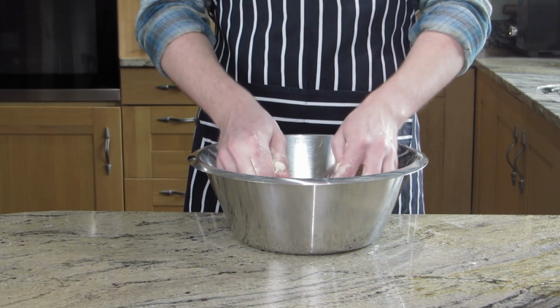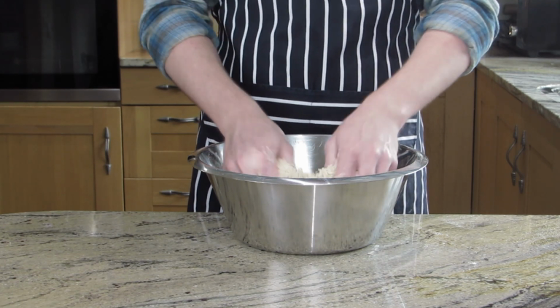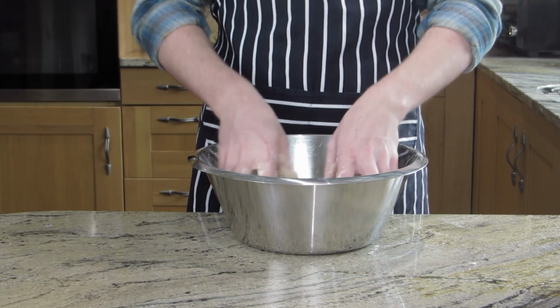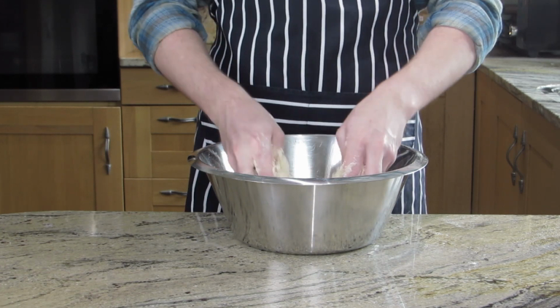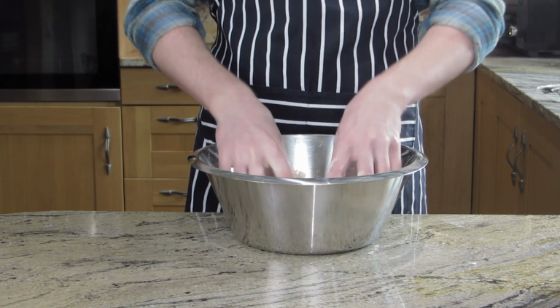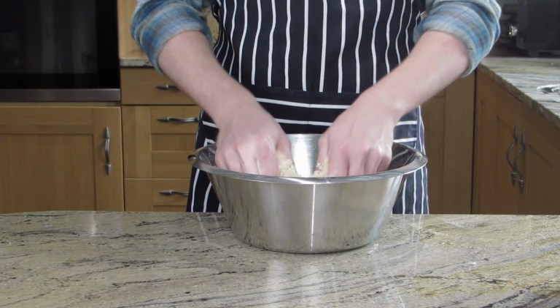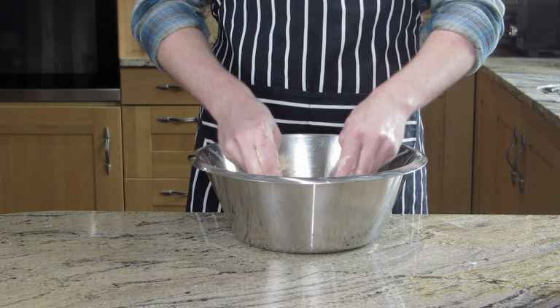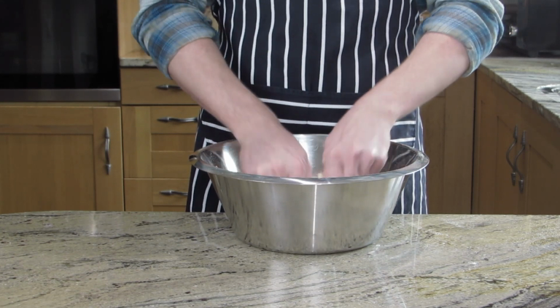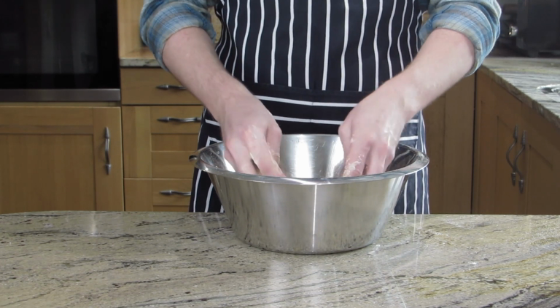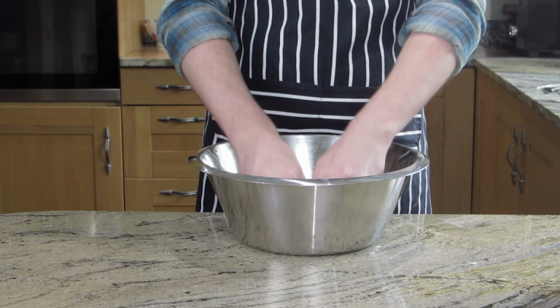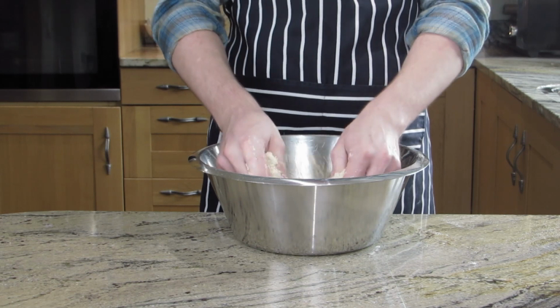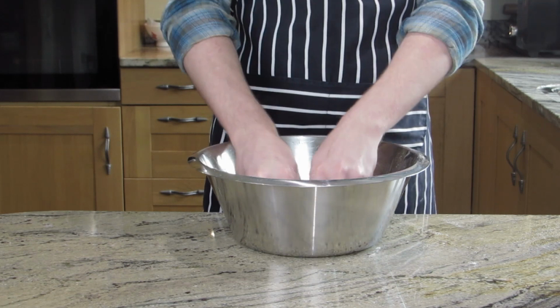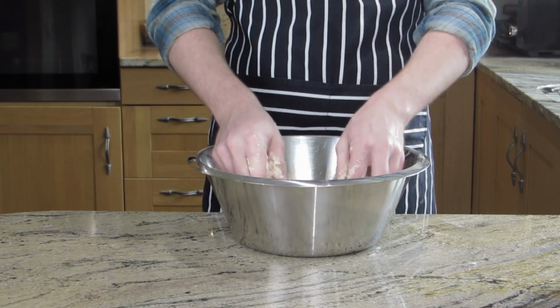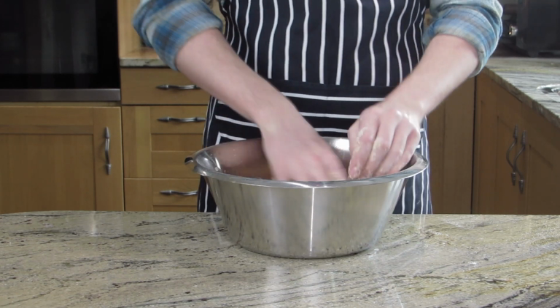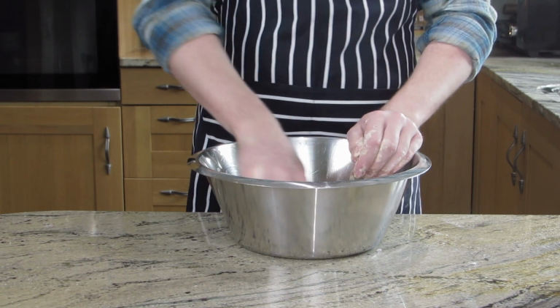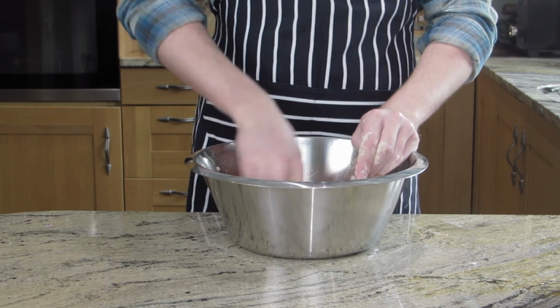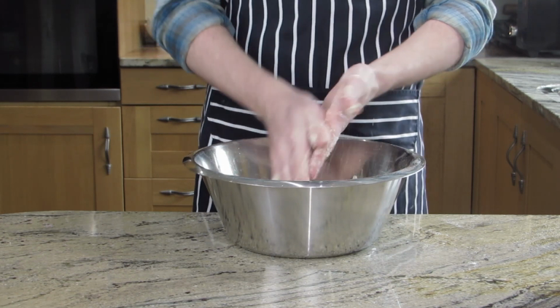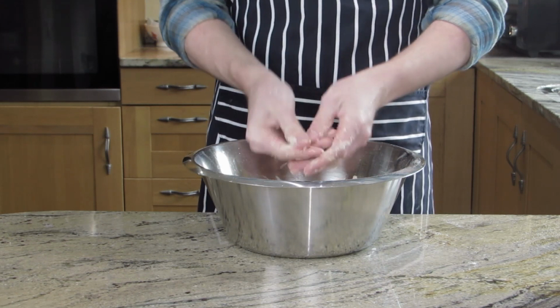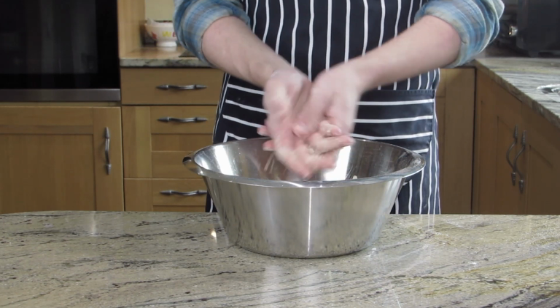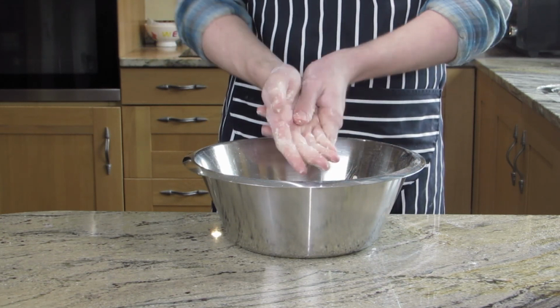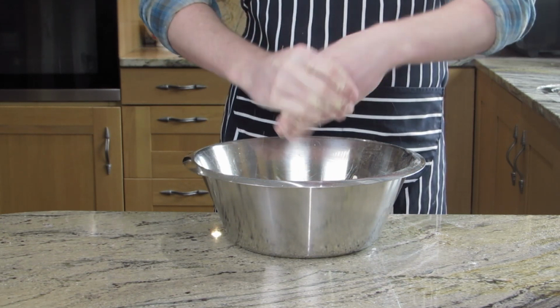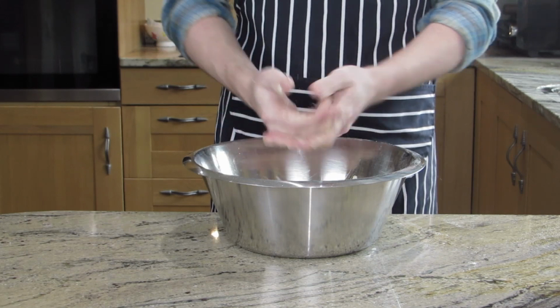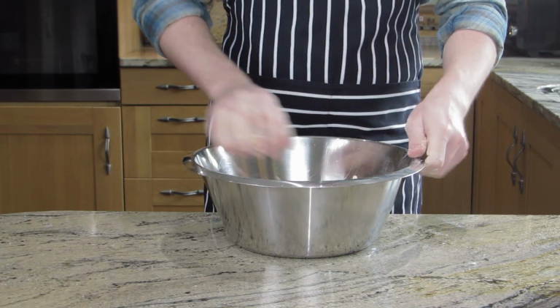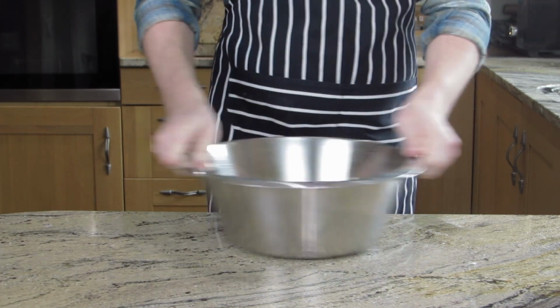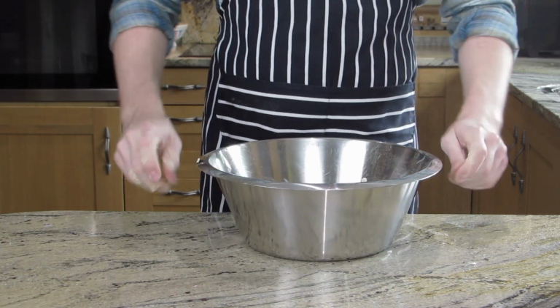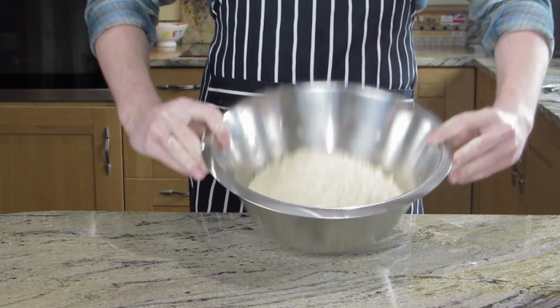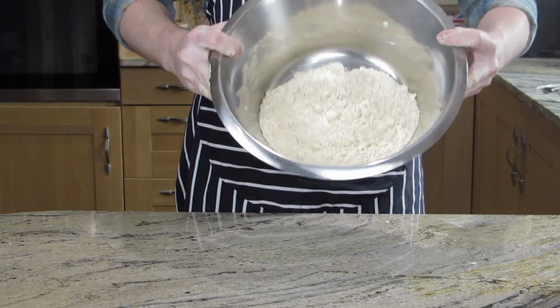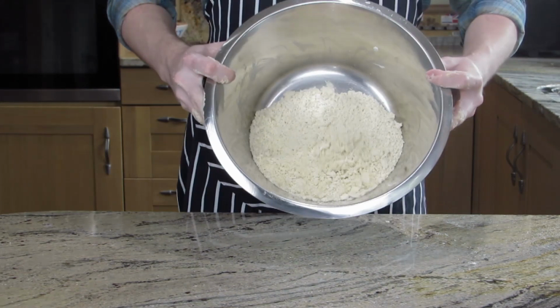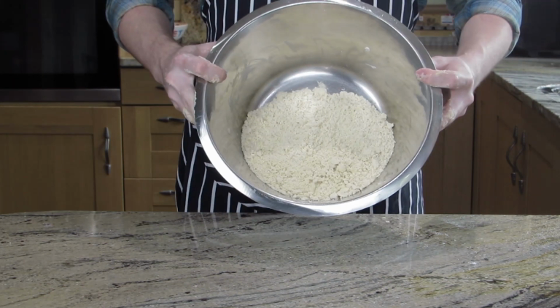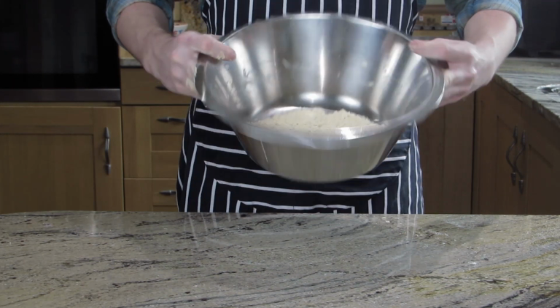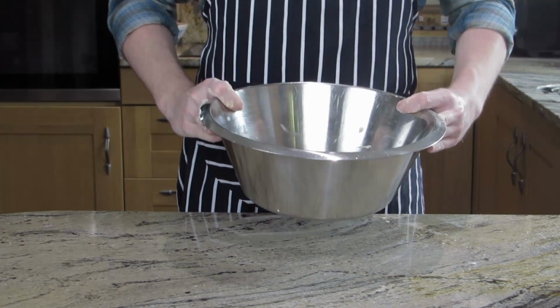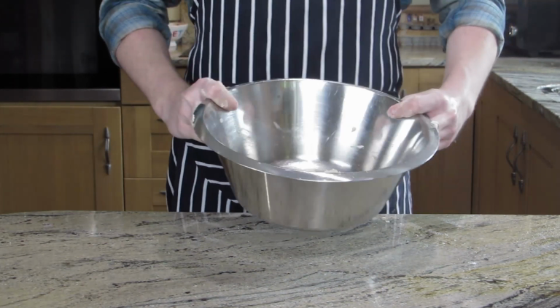Start rubbing it together with your fingers. It should eventually start to look a bit like the consistency of sand. It'll be four or five minutes to get this far. You can do it in a food processor if you want.